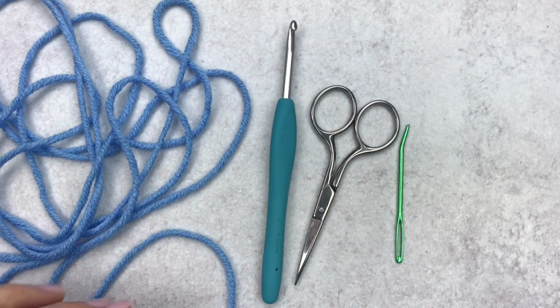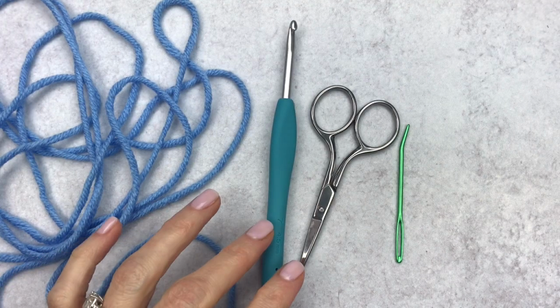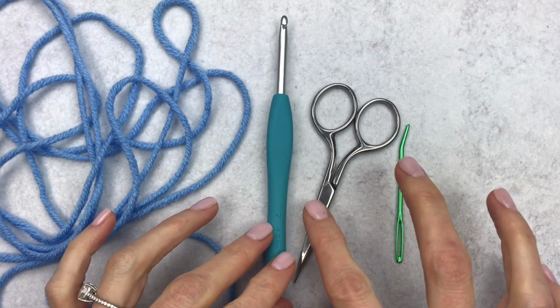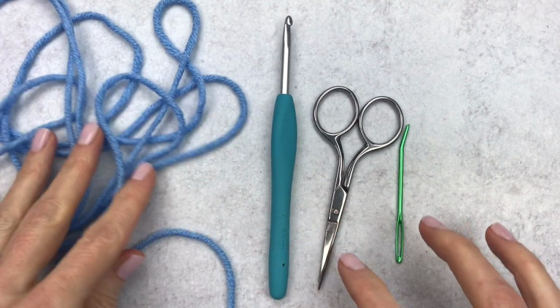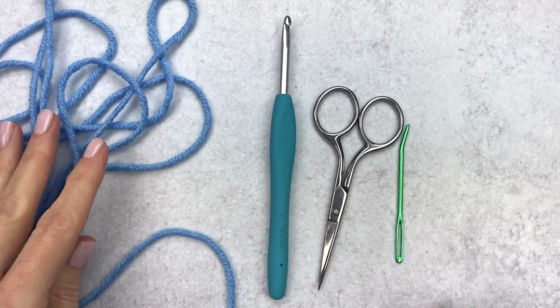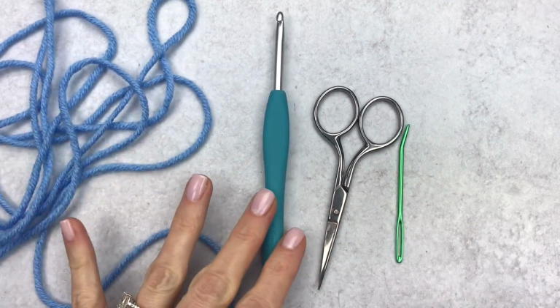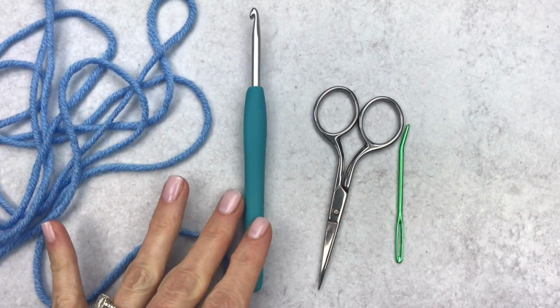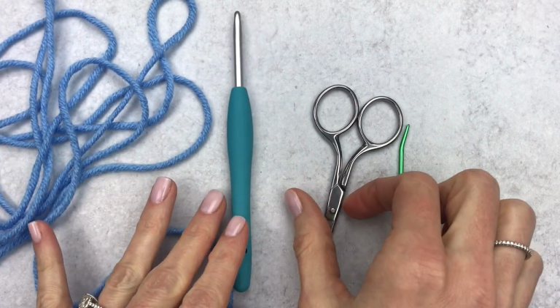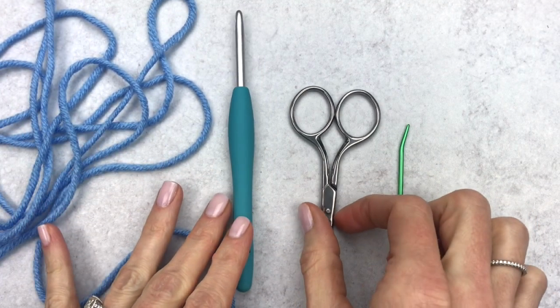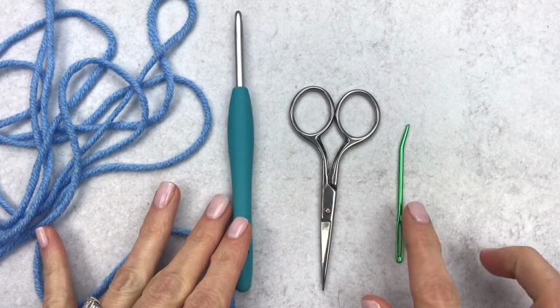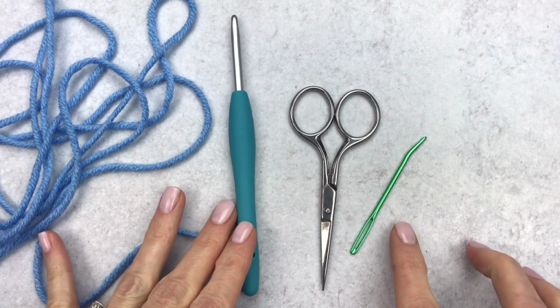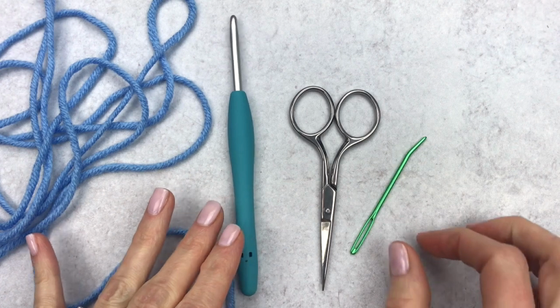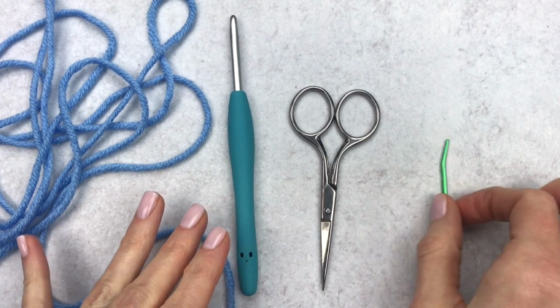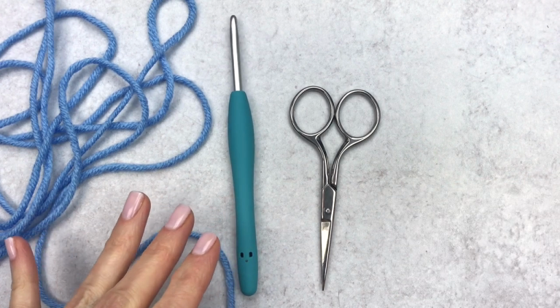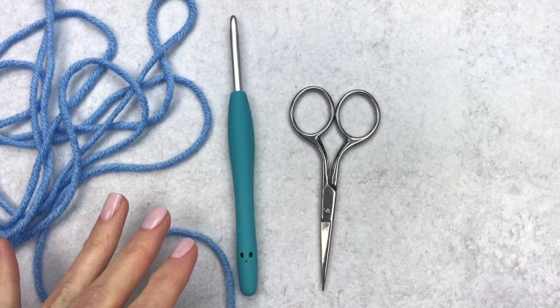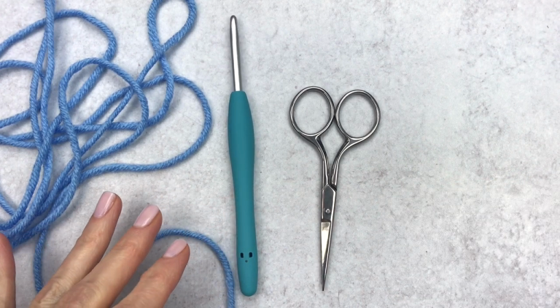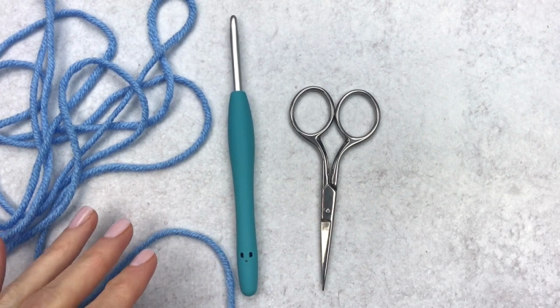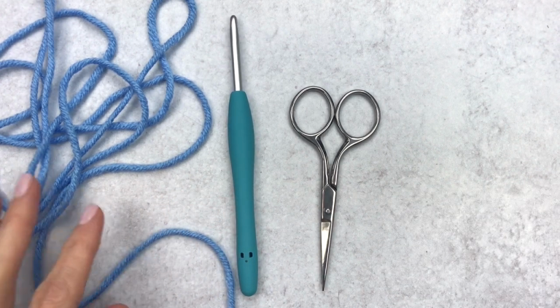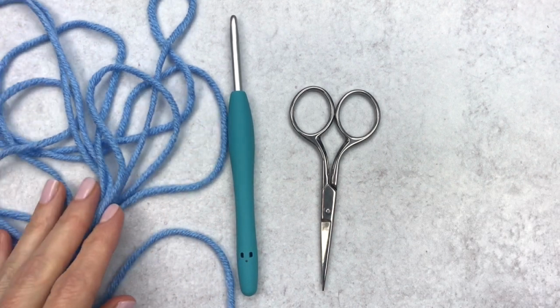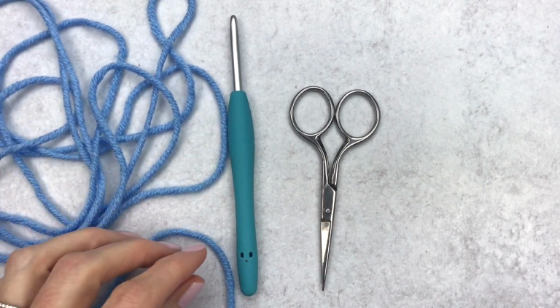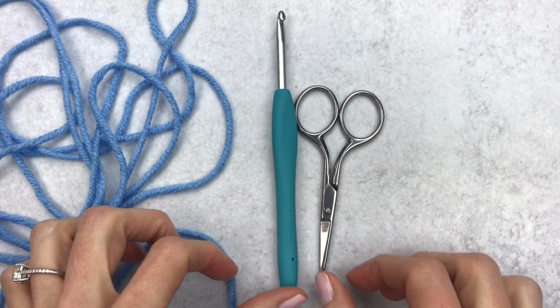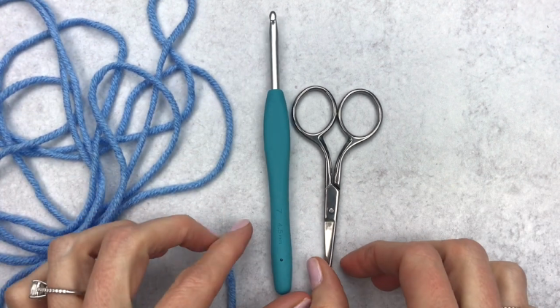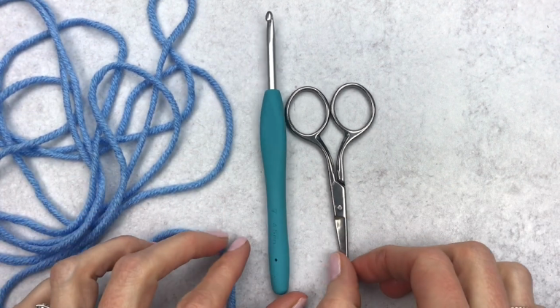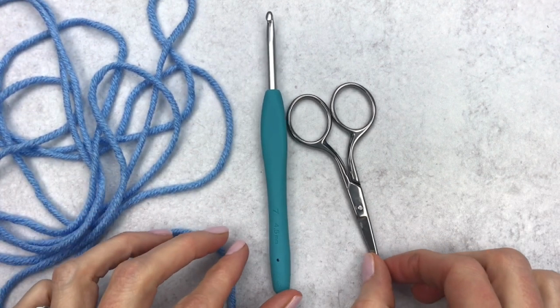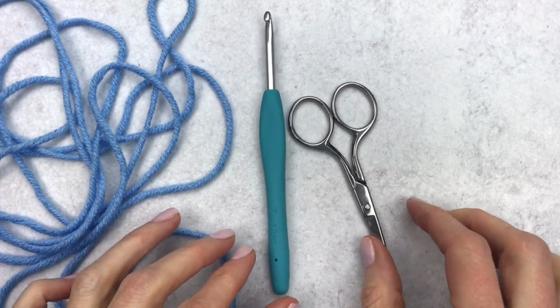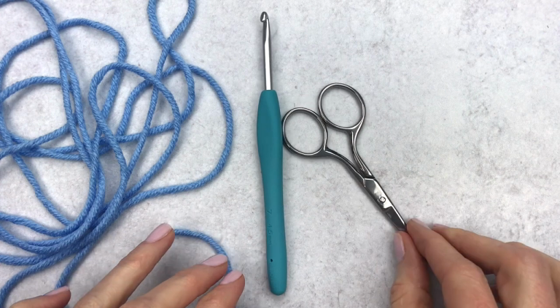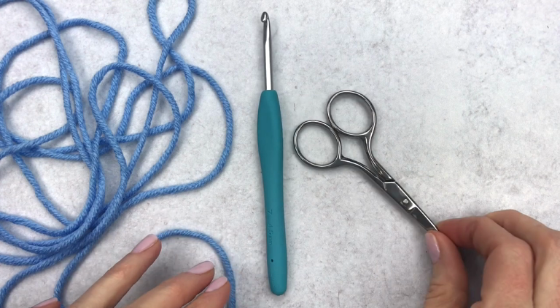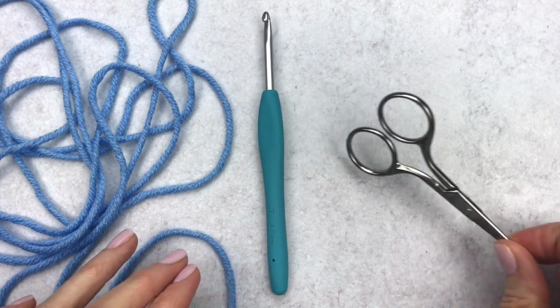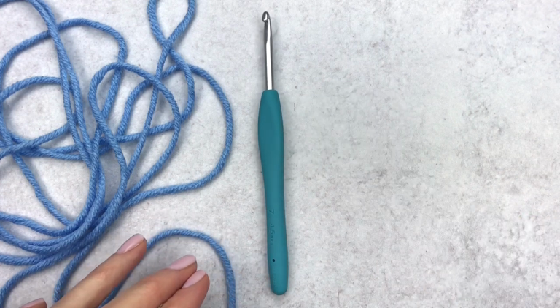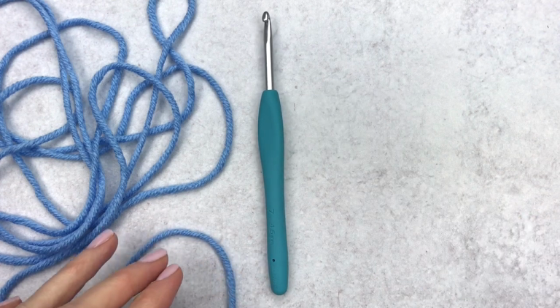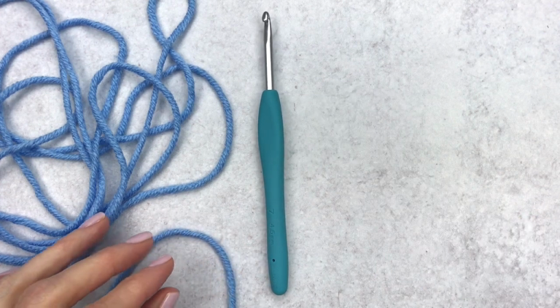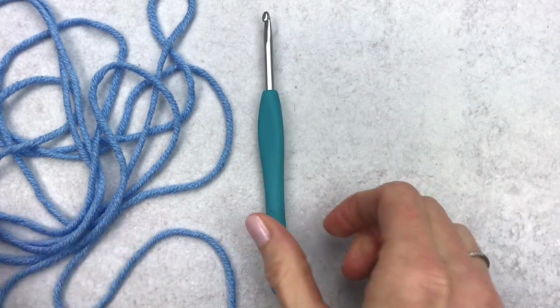Supplies you'll need for this flower are yarn, a crochet hook, scissors, and a yarn needle. I usually use worsted weight yarn with an E hook, but here I'm using a size 5 bulky with a four-and-a-half millimeter hook.